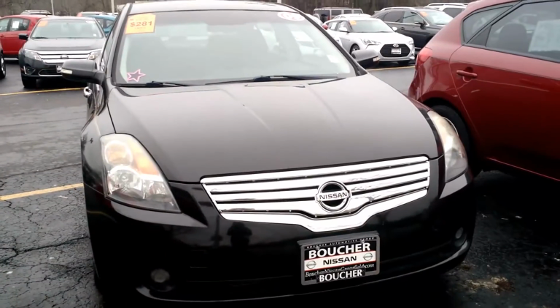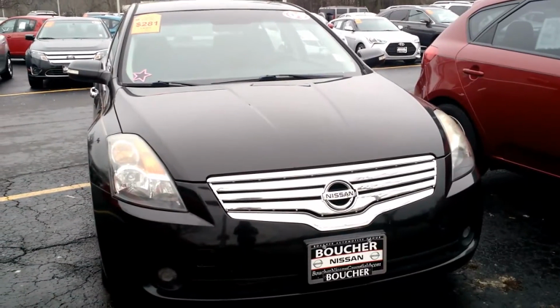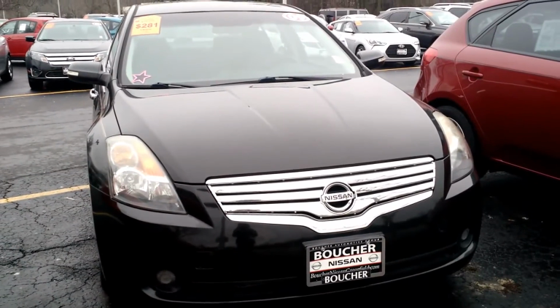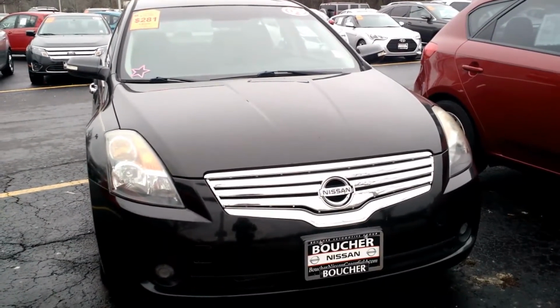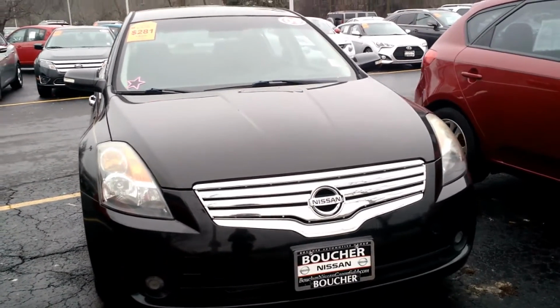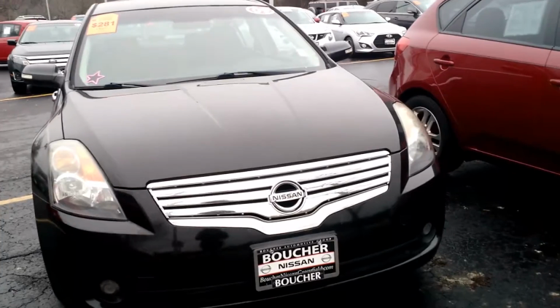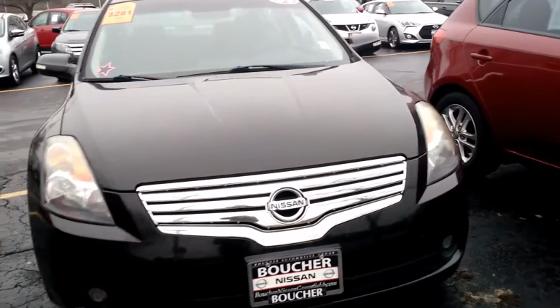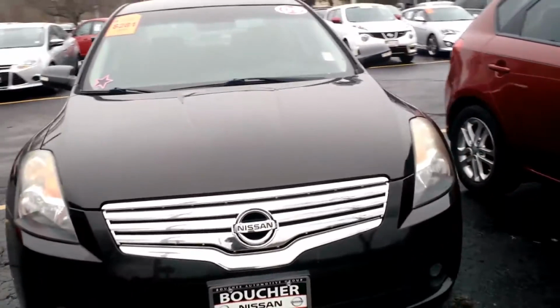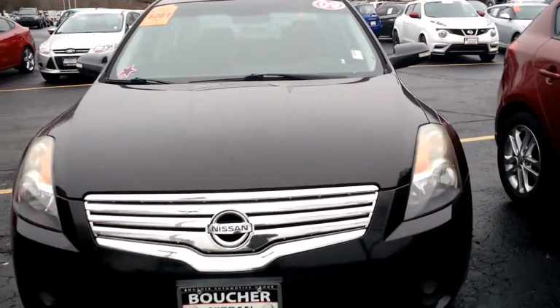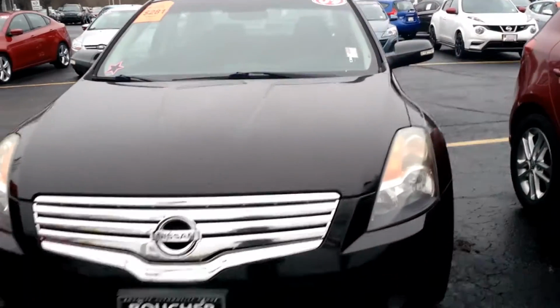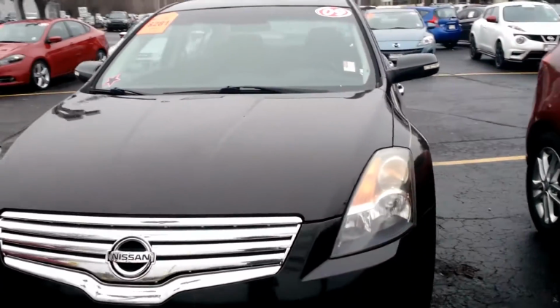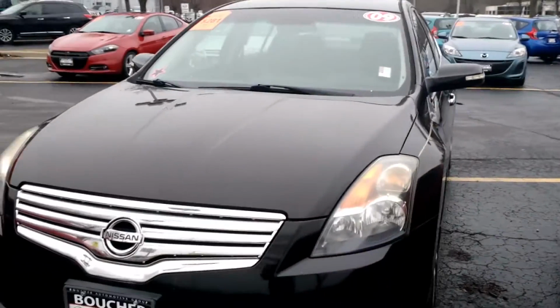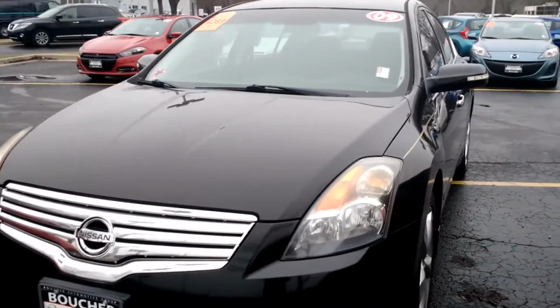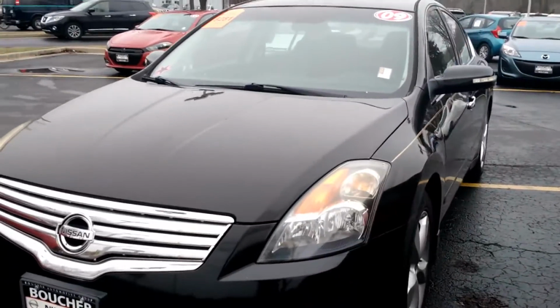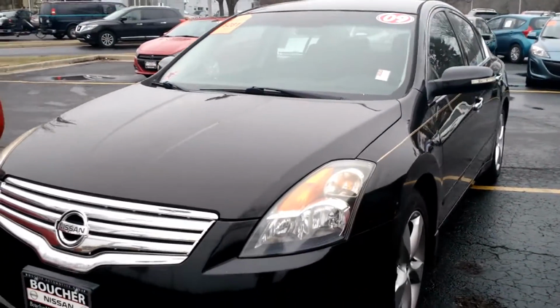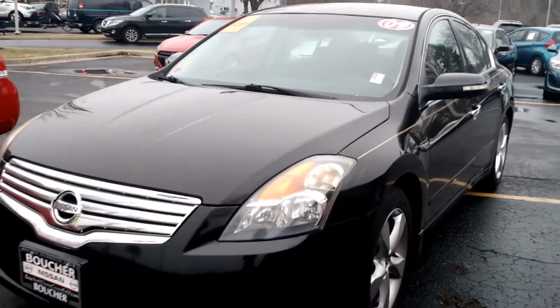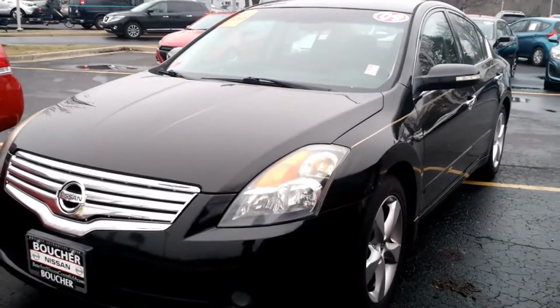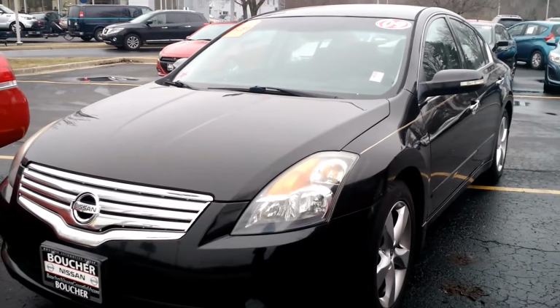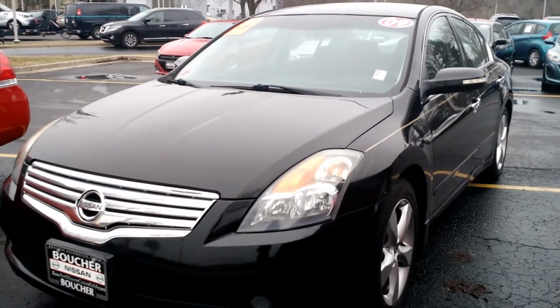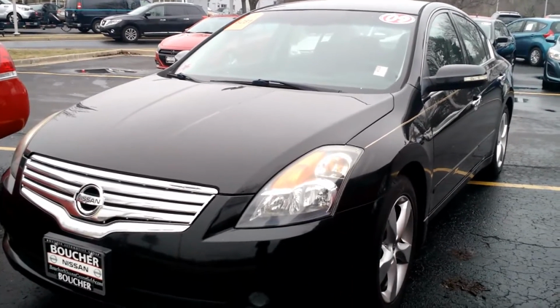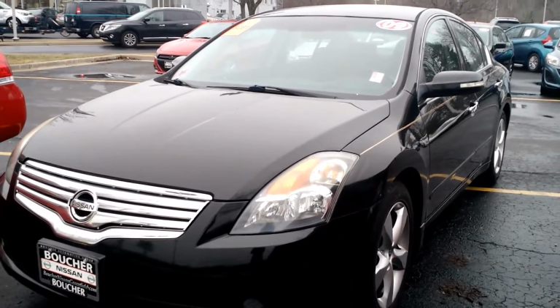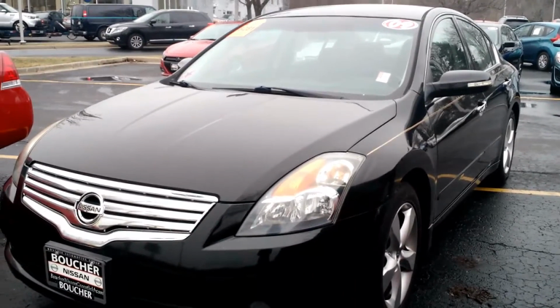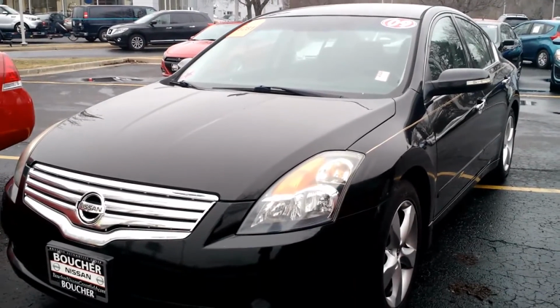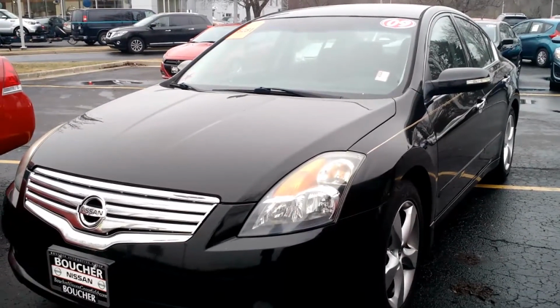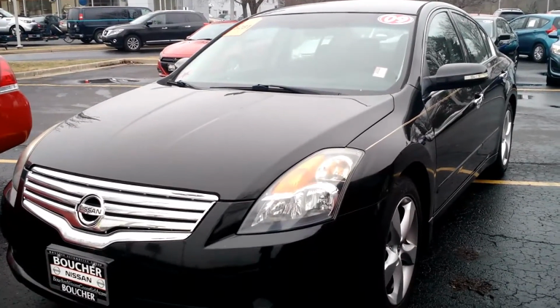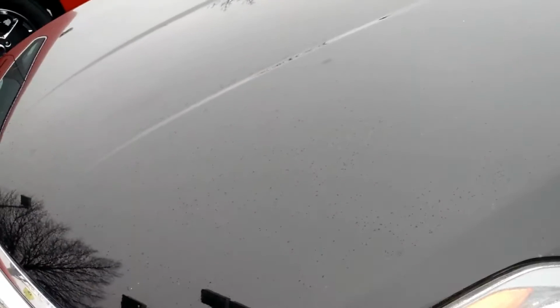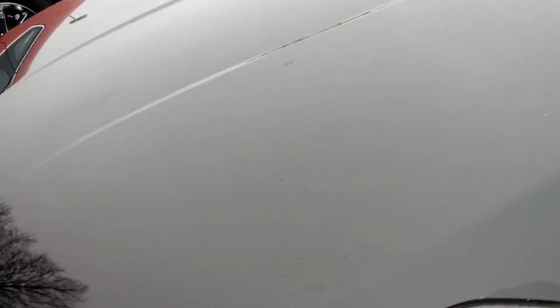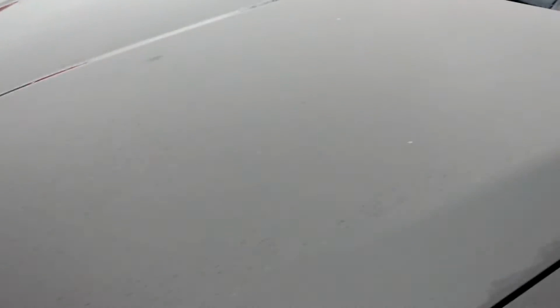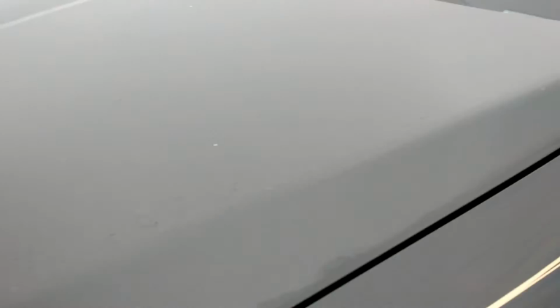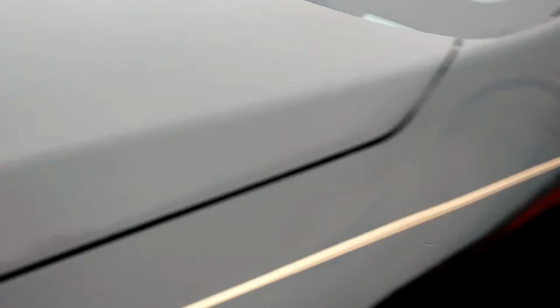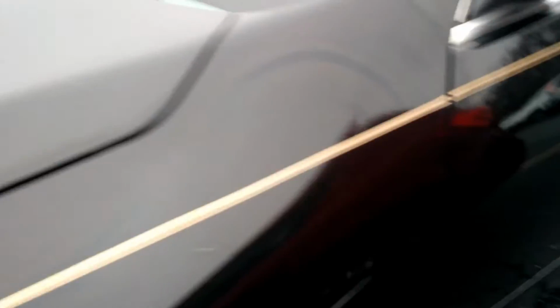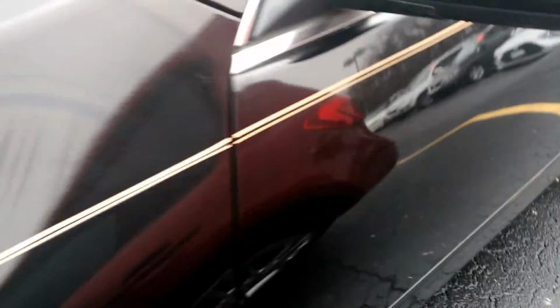This is an amazing vehicle. It is one of our manager specials for an extremely limited time. And it does have extremely low mileage on it, about 67,000 miles. And it has a V6 engine. It comes in the nice, super black exterior color.